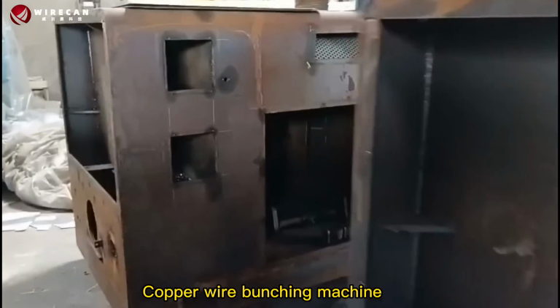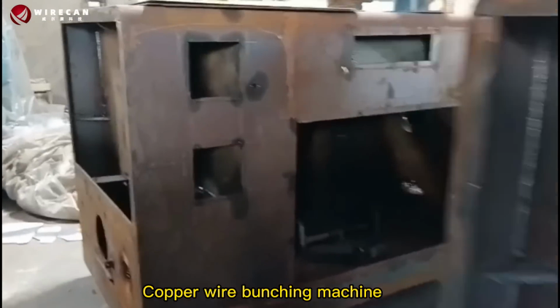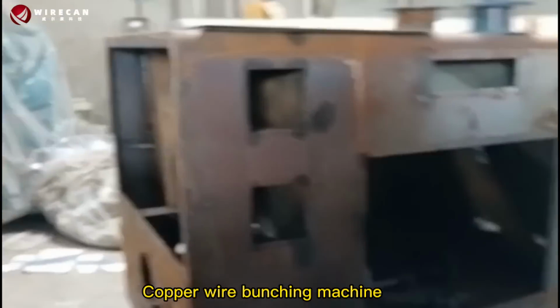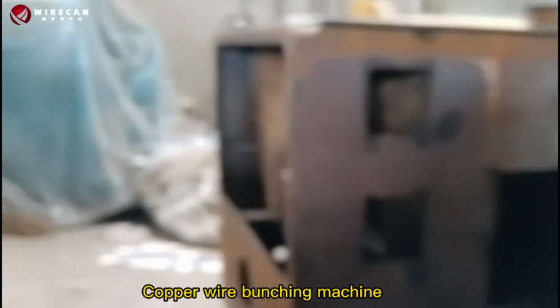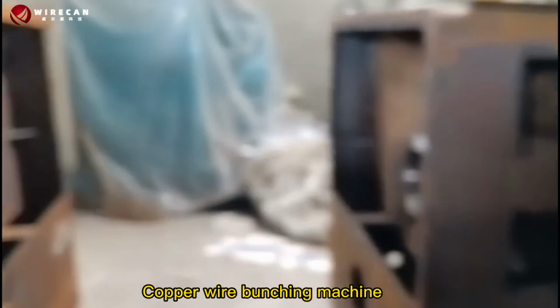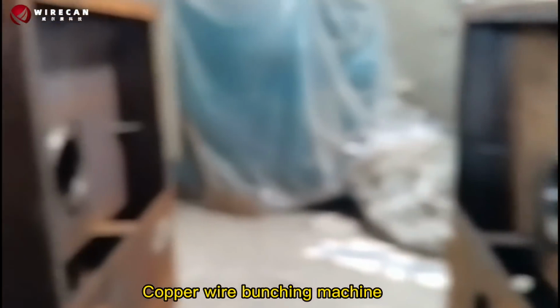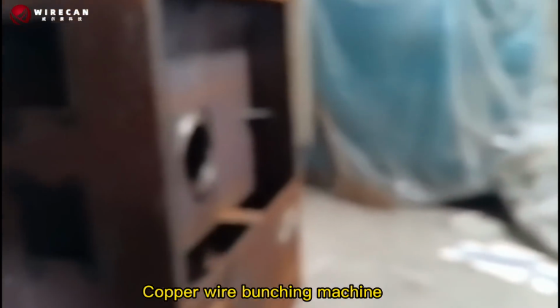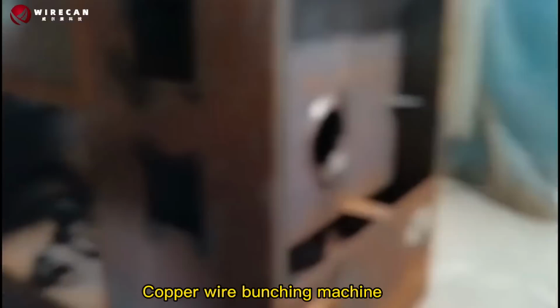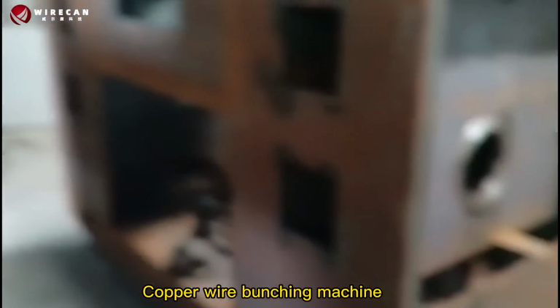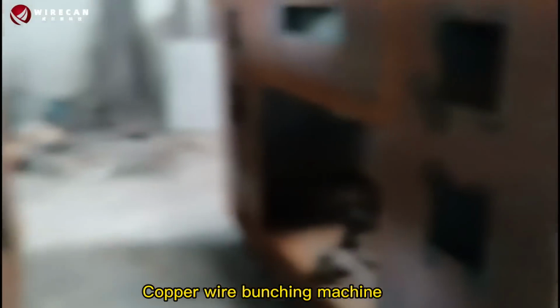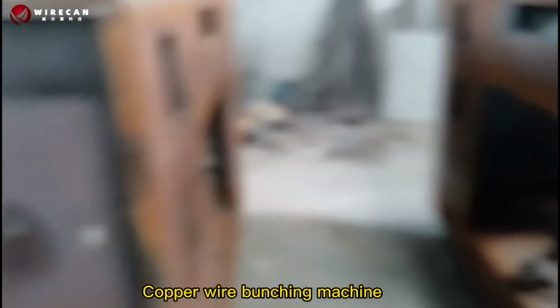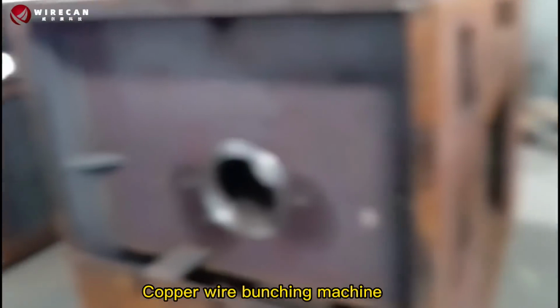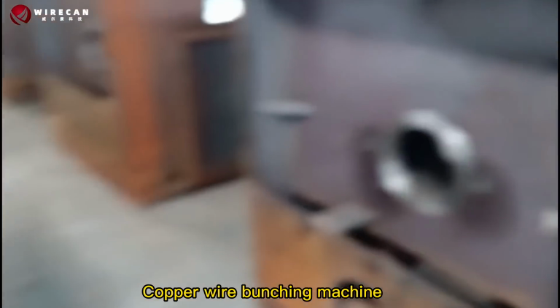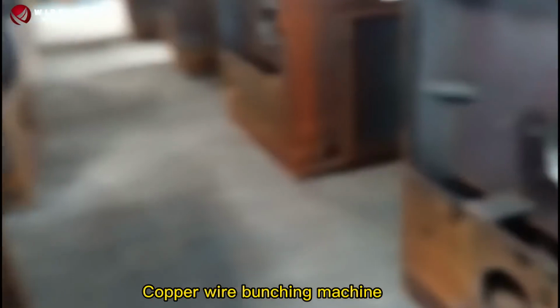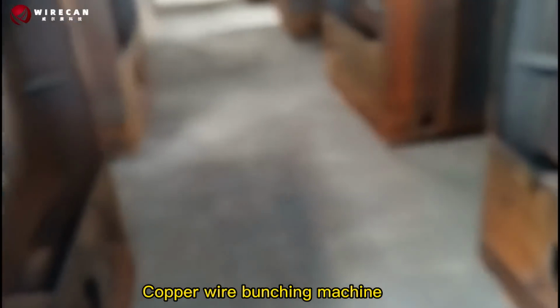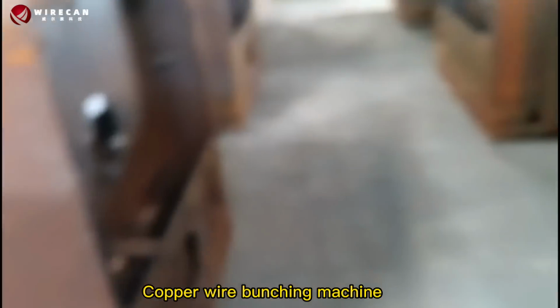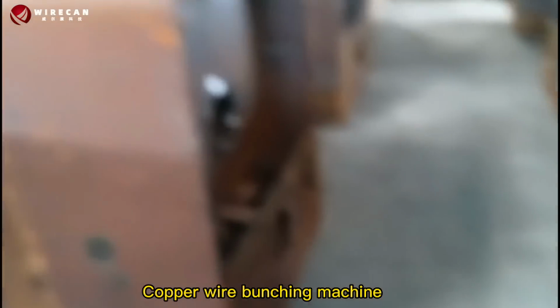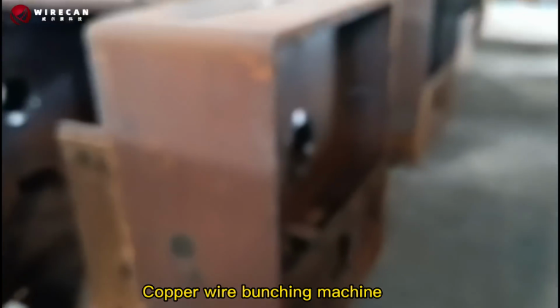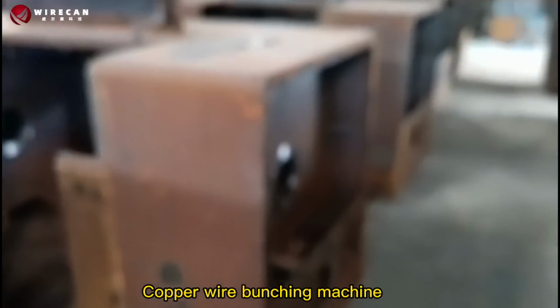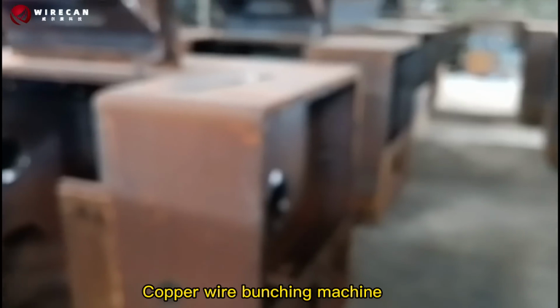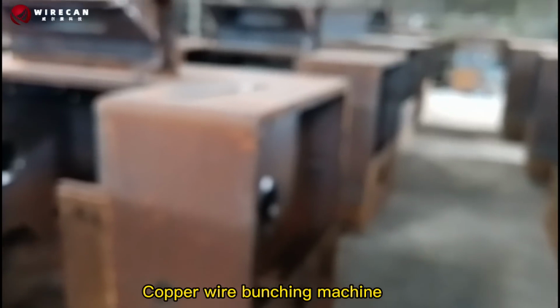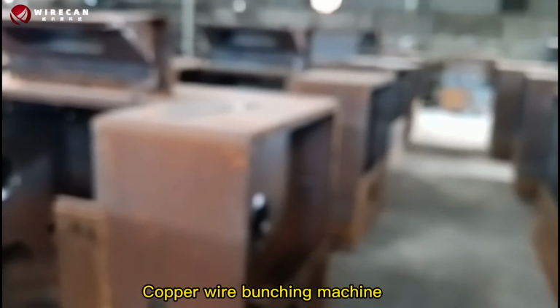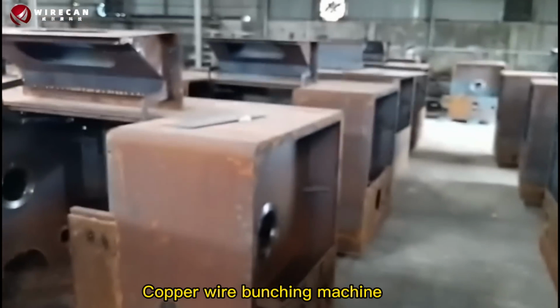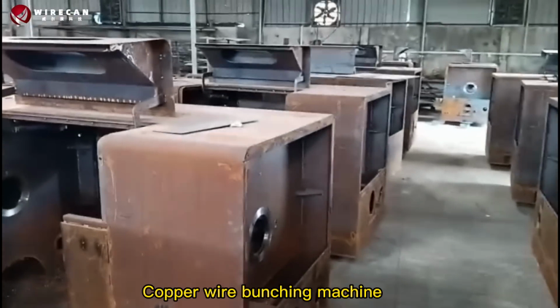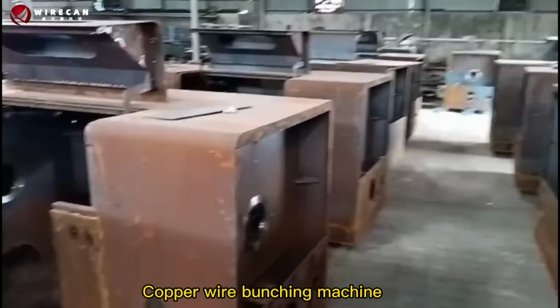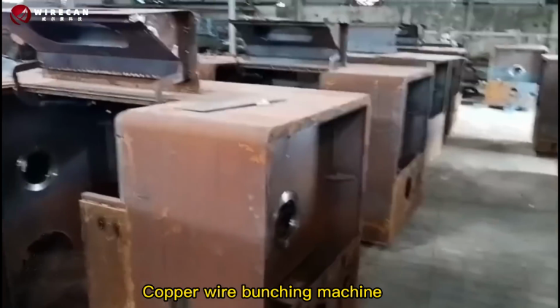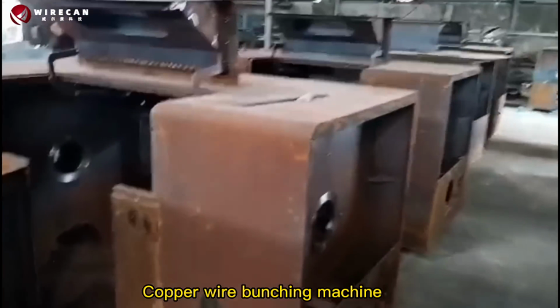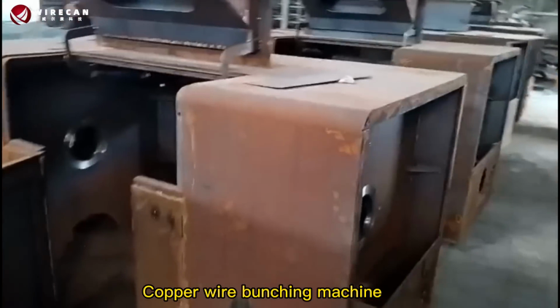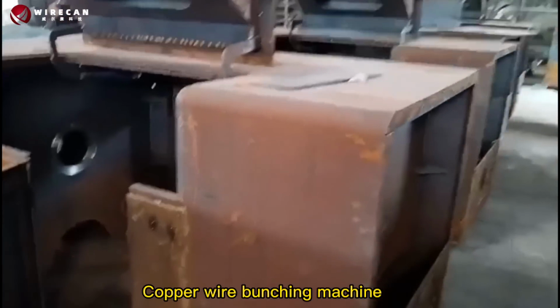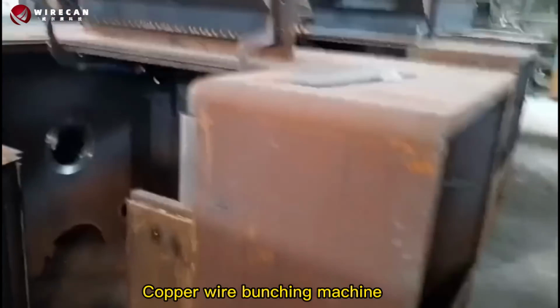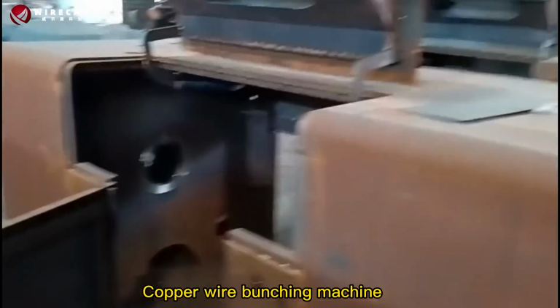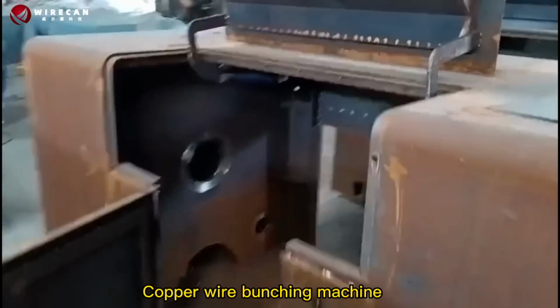There are different size bunching machines available for different copper wire diameters, such as 300mm, 500mm, and 650mm bunching machines.